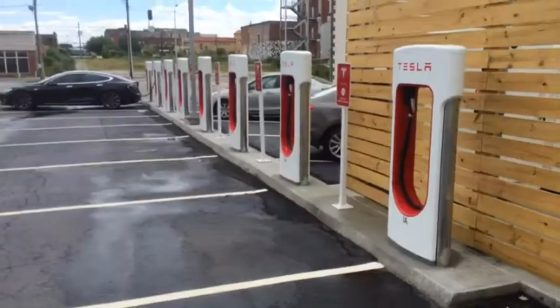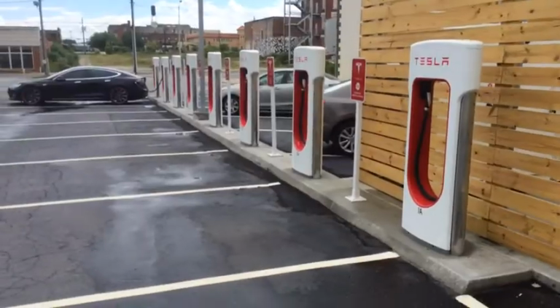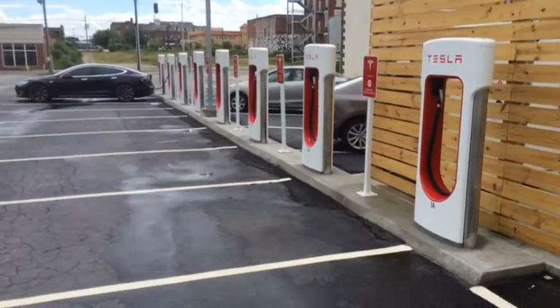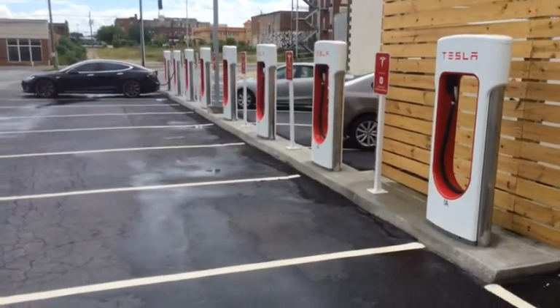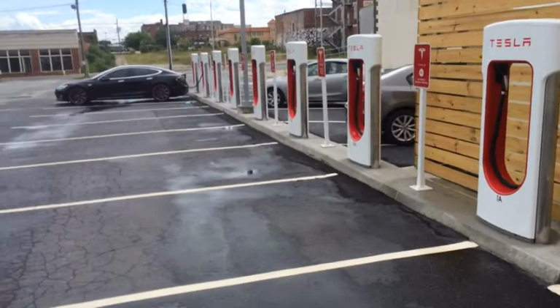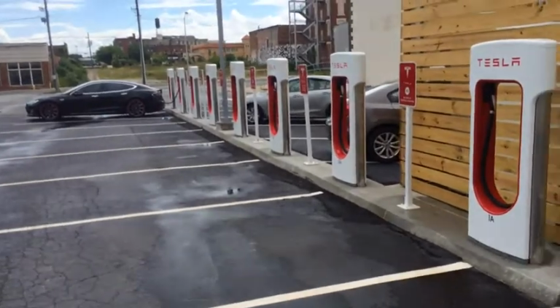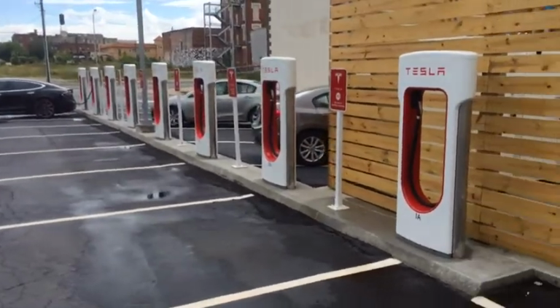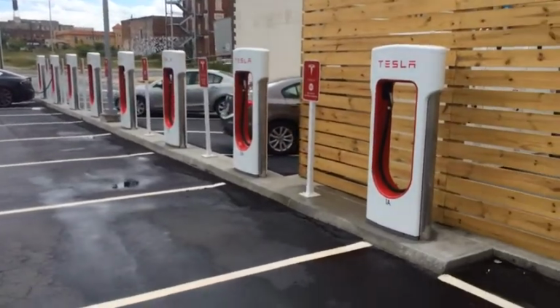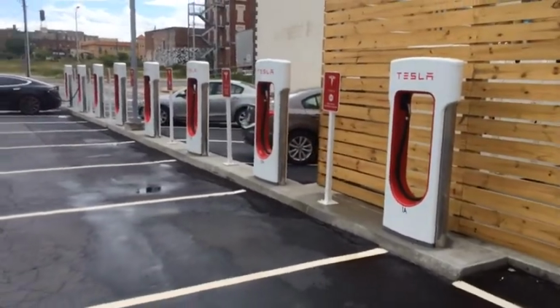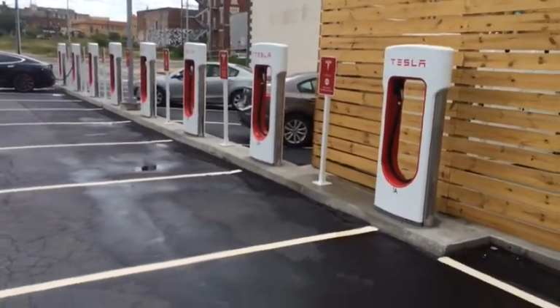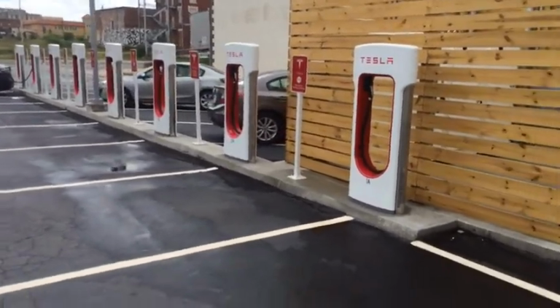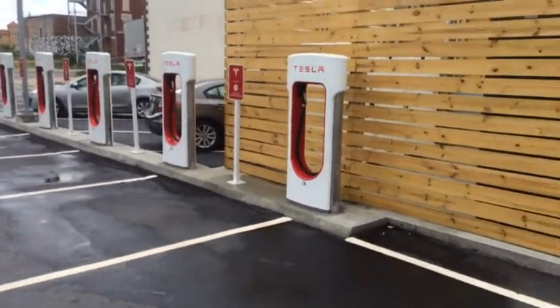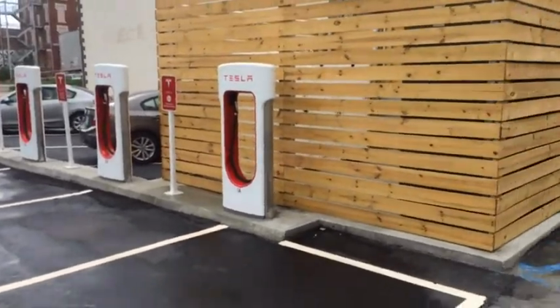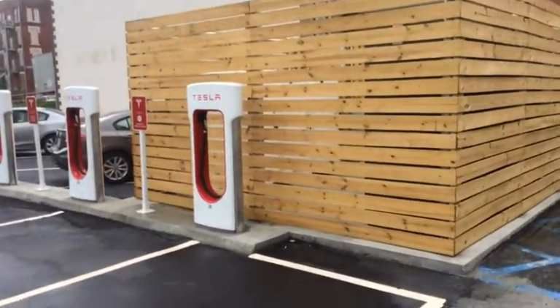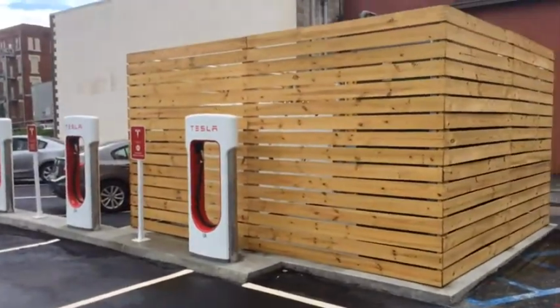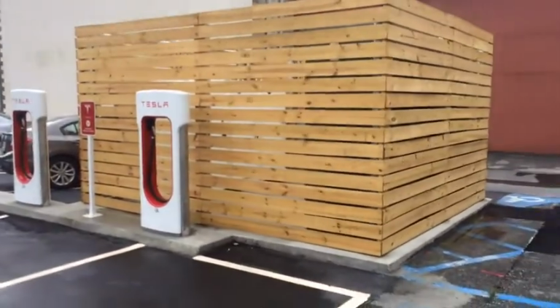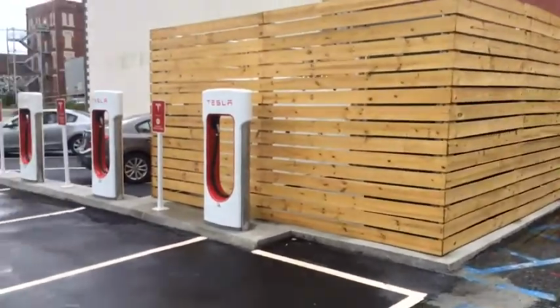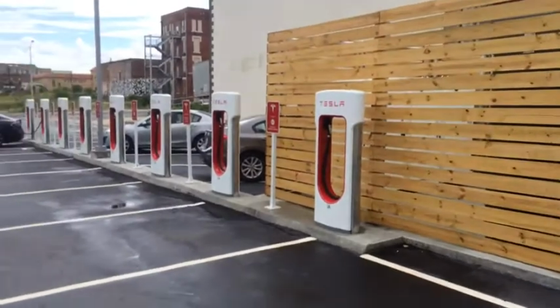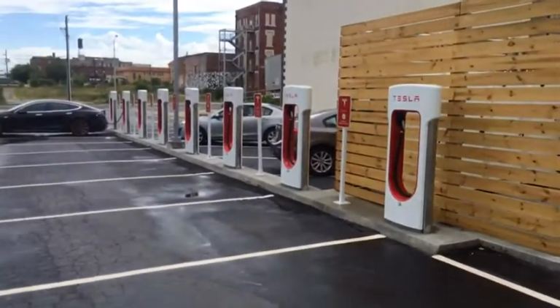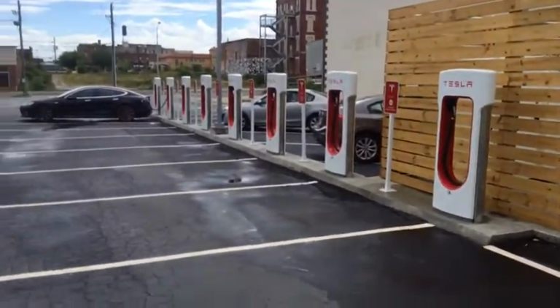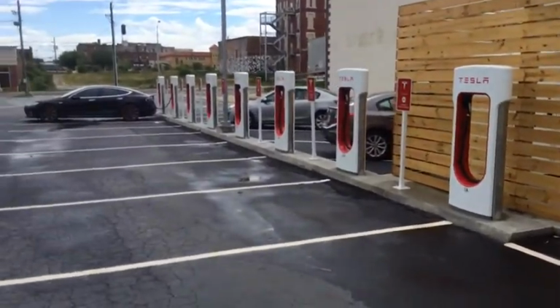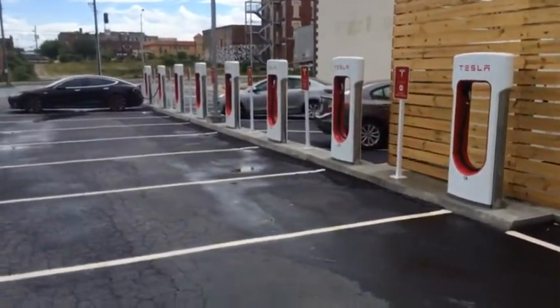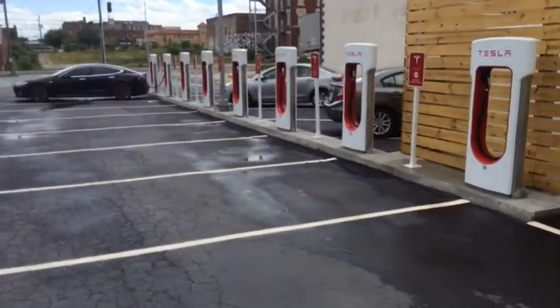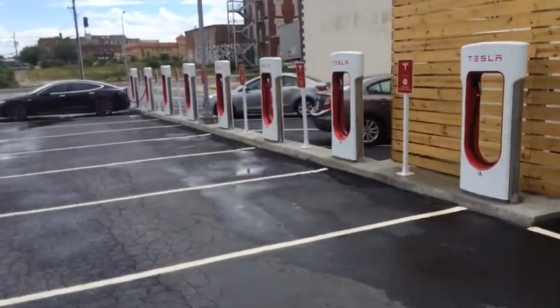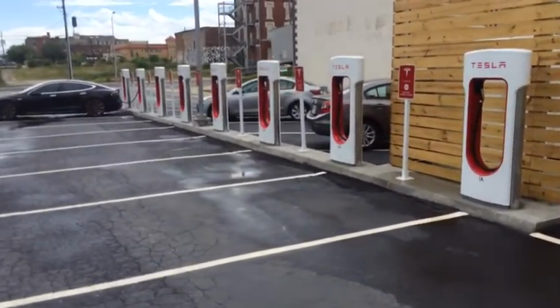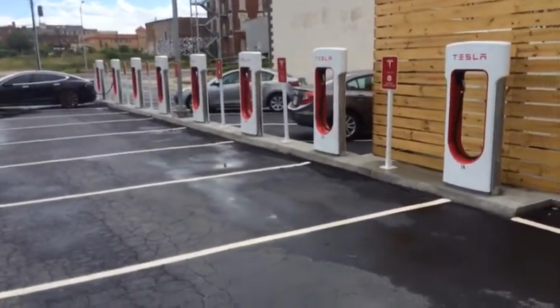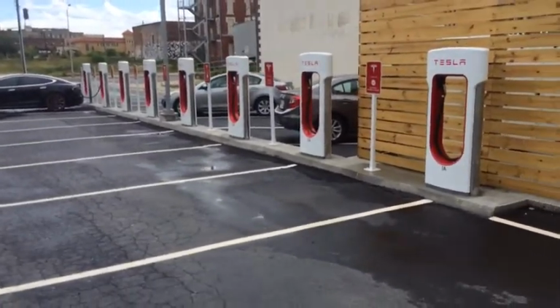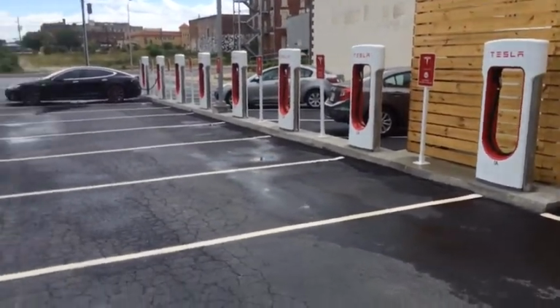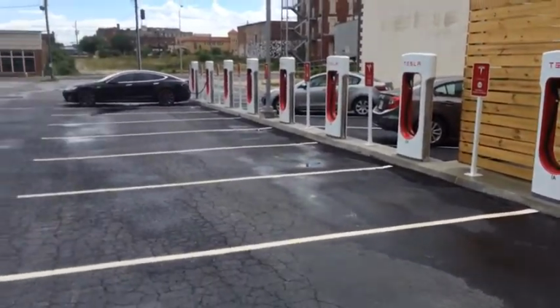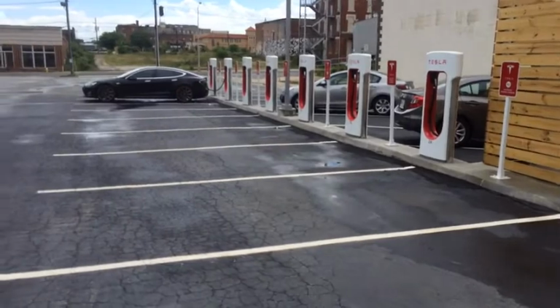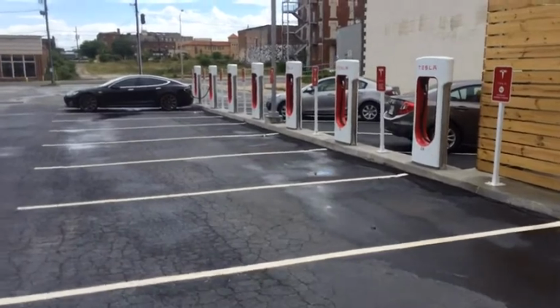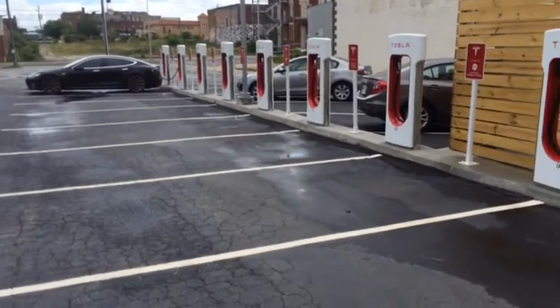Hey guys, it's me, Burrow CarWiz, down here in downtown Macon, Georgia, where we have one of the first Tesla supercharging stations here in Georgia. You can see this one's equipped with eight supercharging ports, and we have a Model S down there charging out.